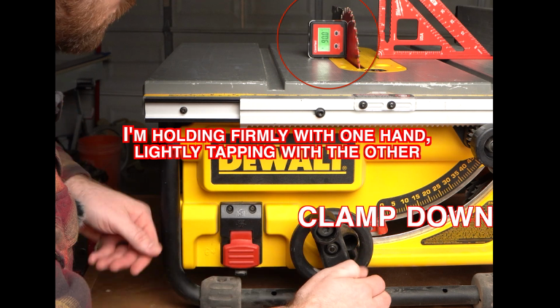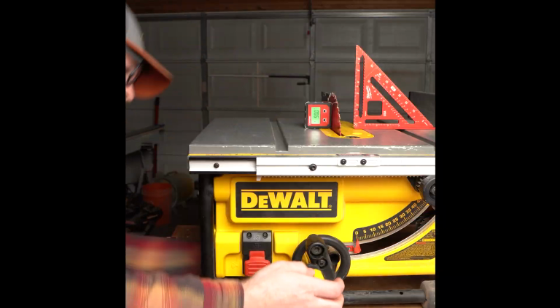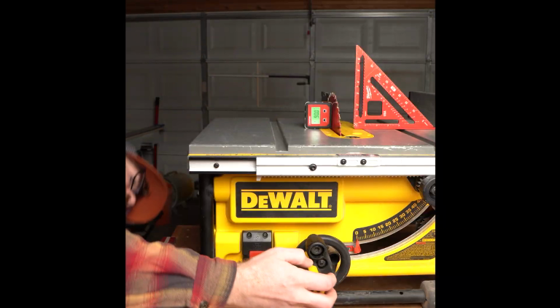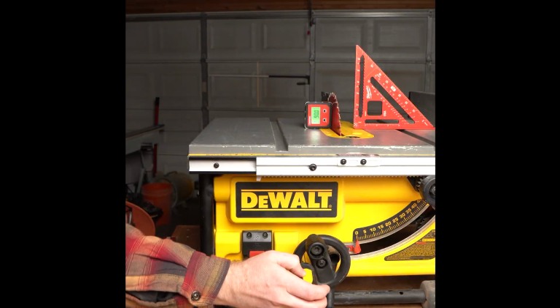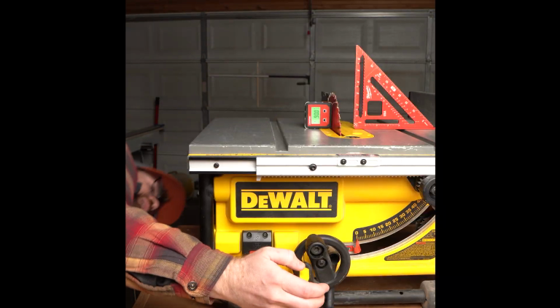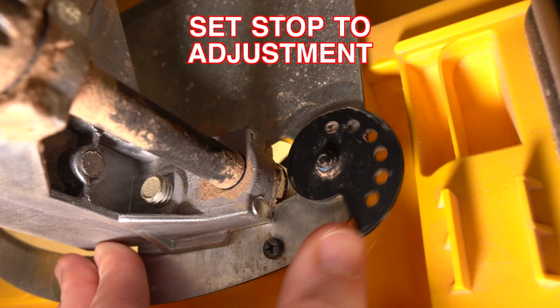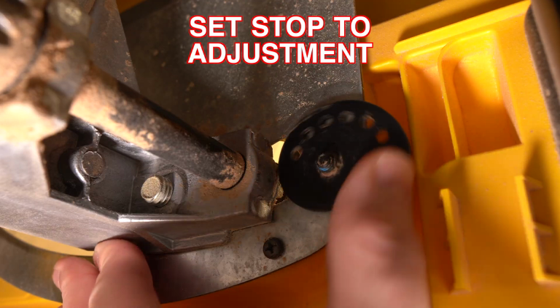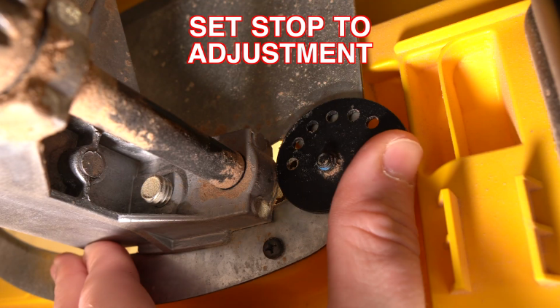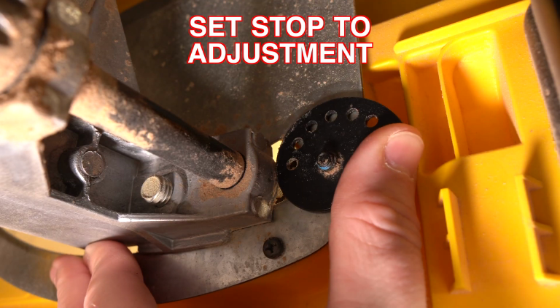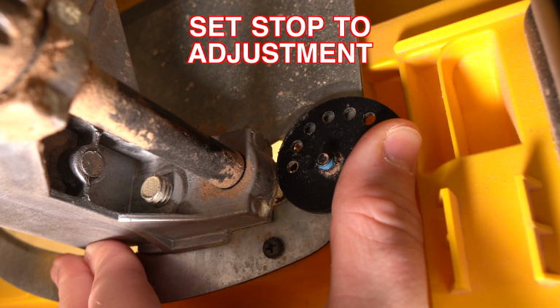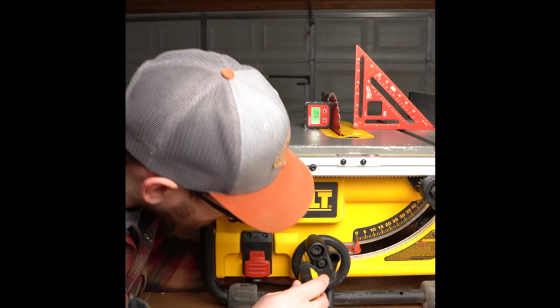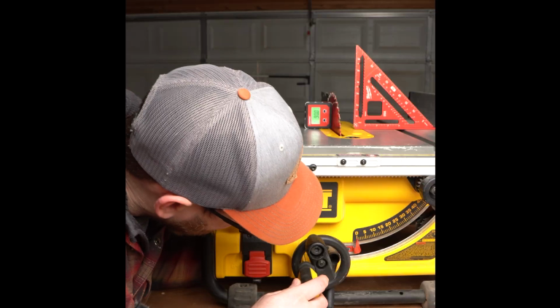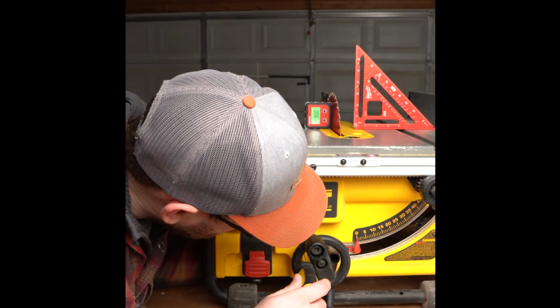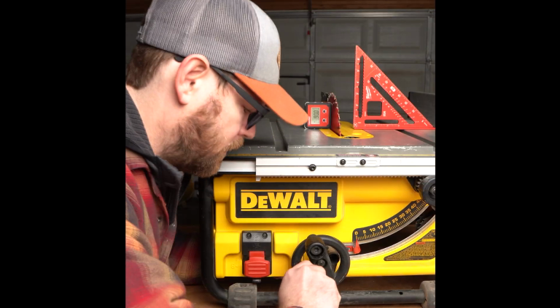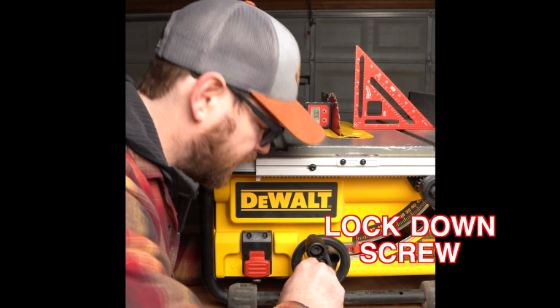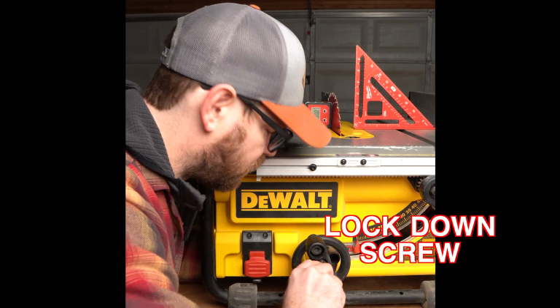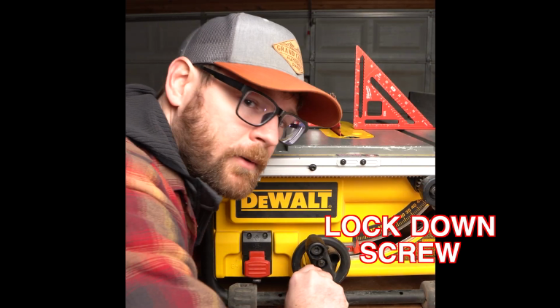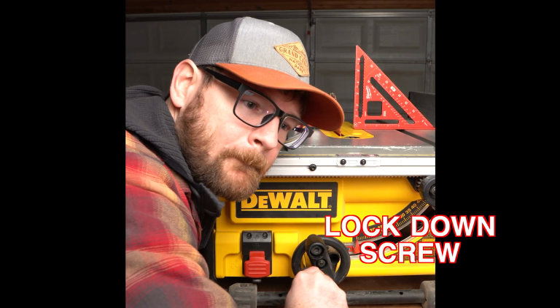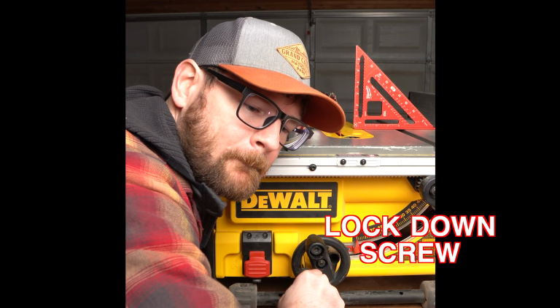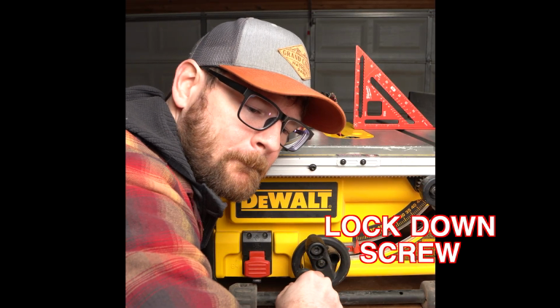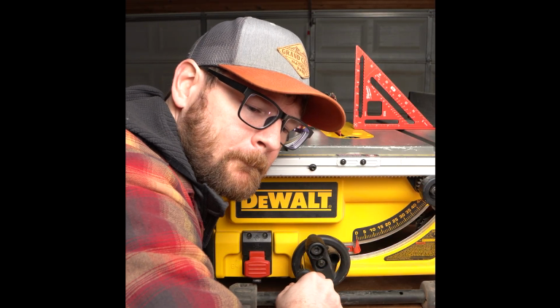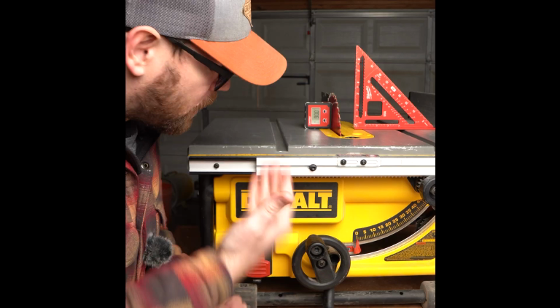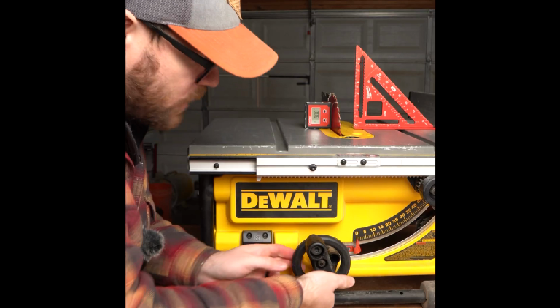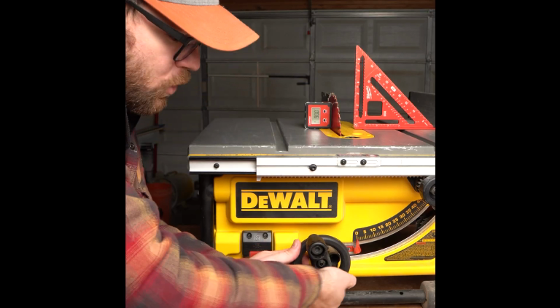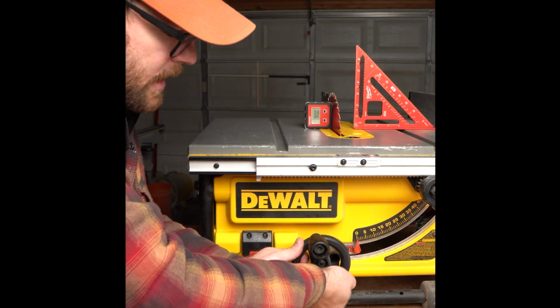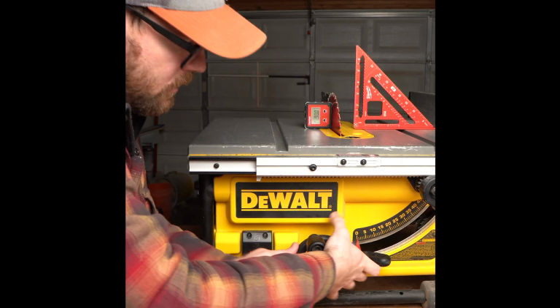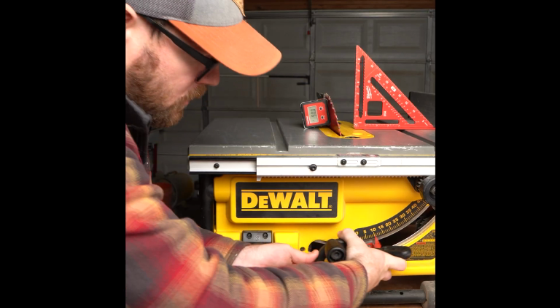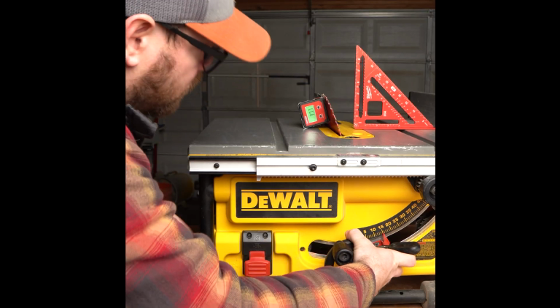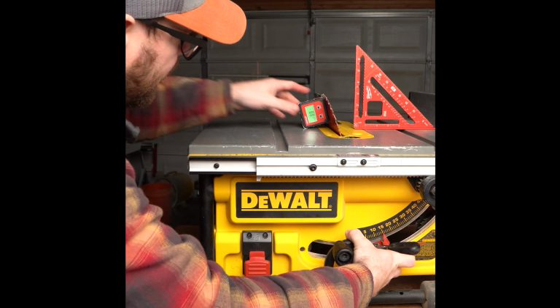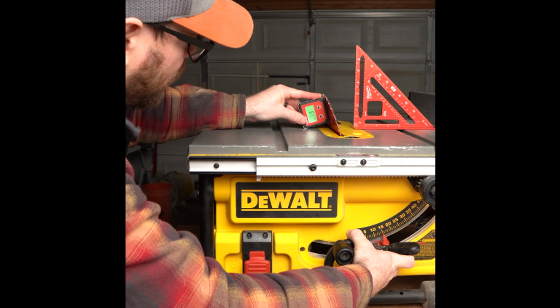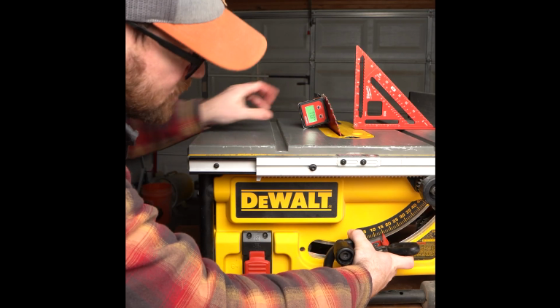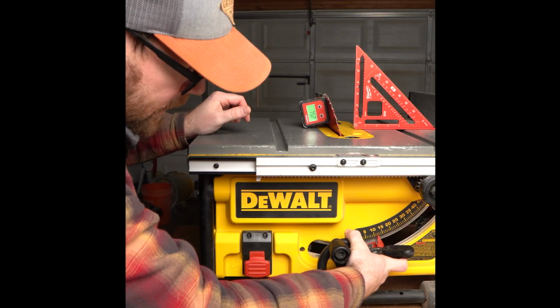Look on the inside and make sure that it's up against the adjustment you just made, then clamp that screw down. Now you have a quick stop that can quickly get you to 90.